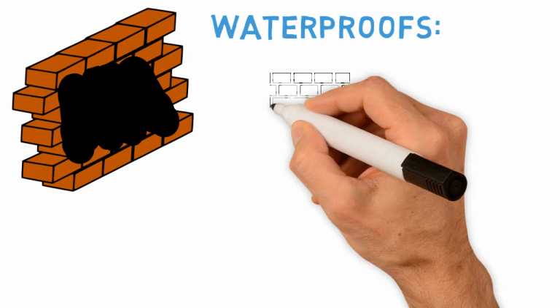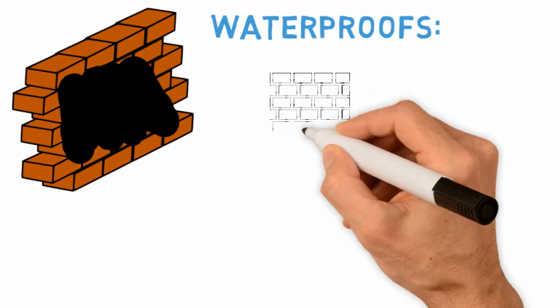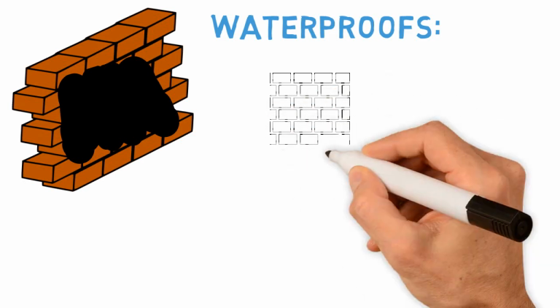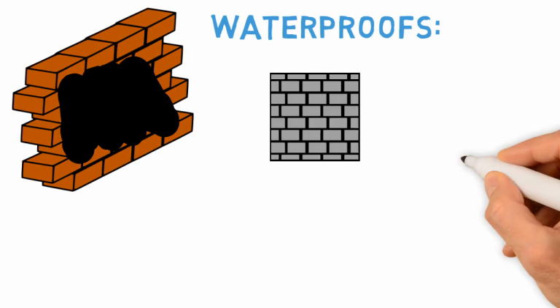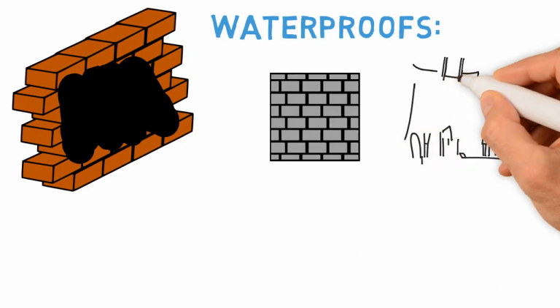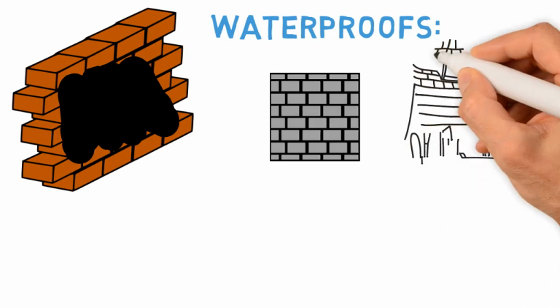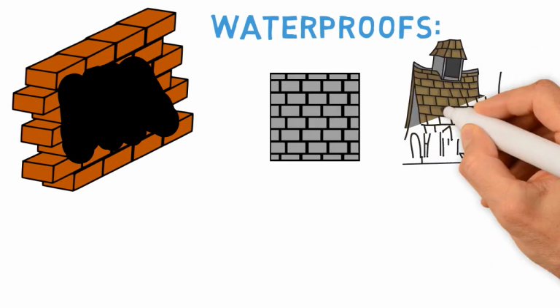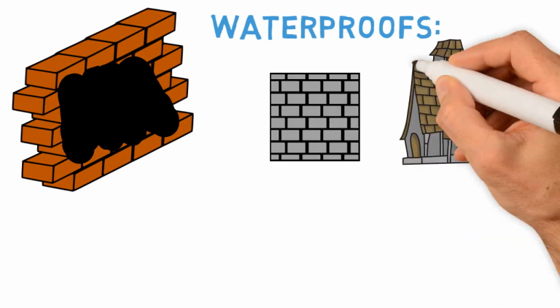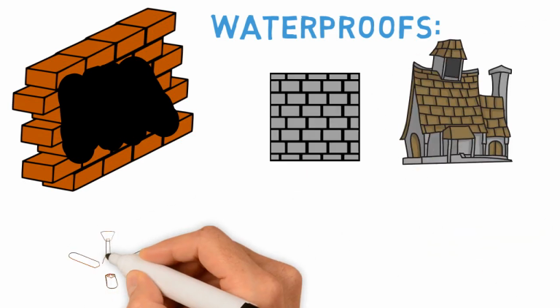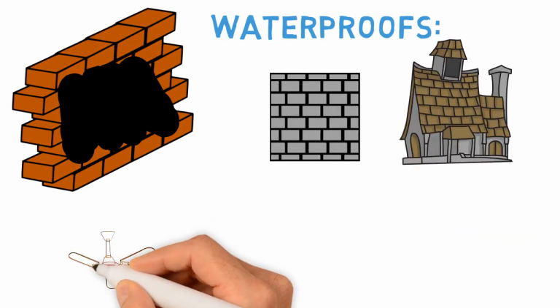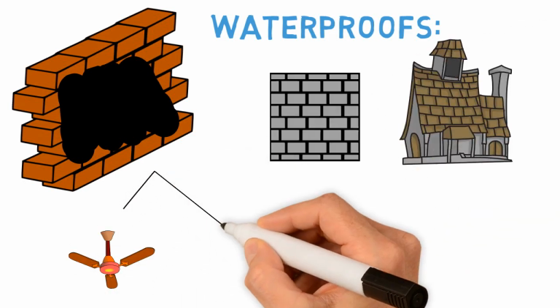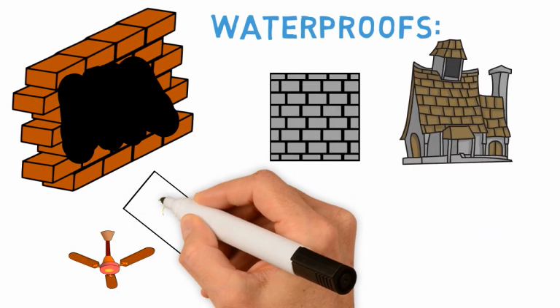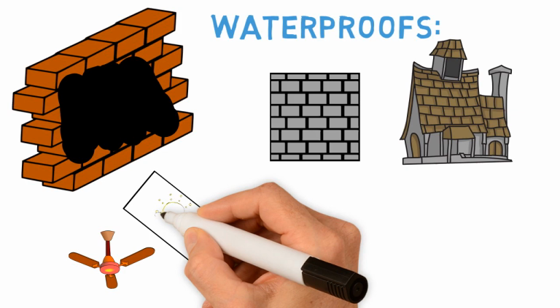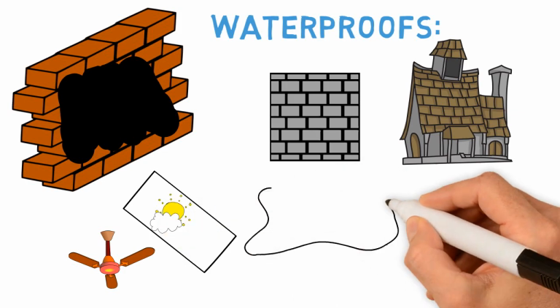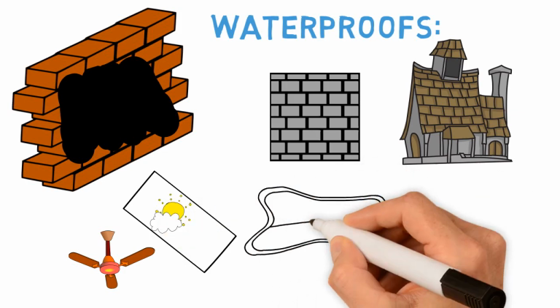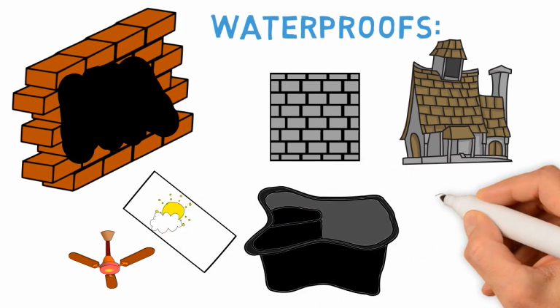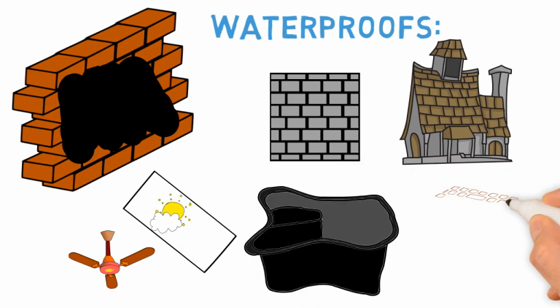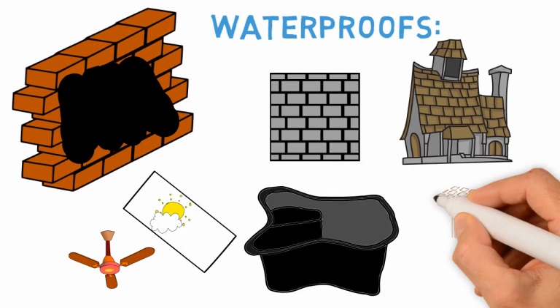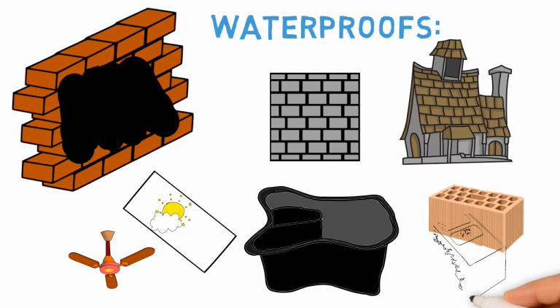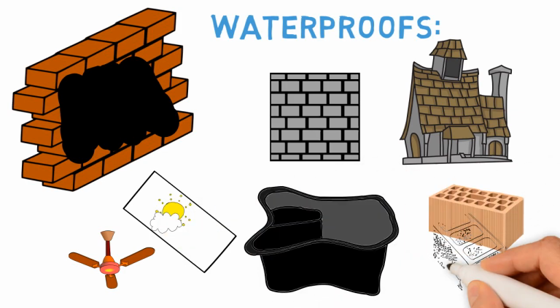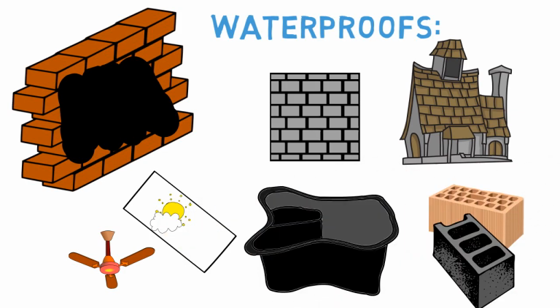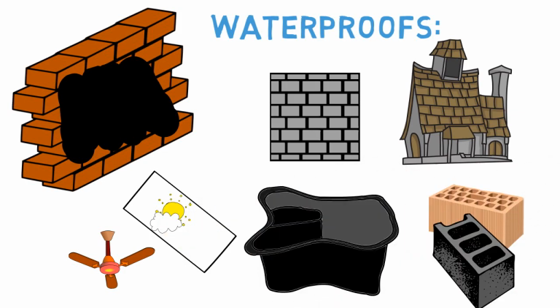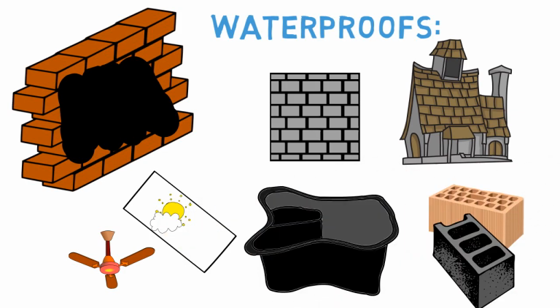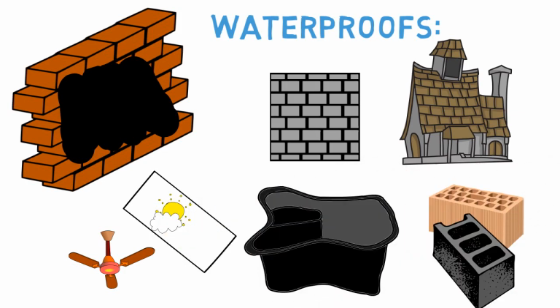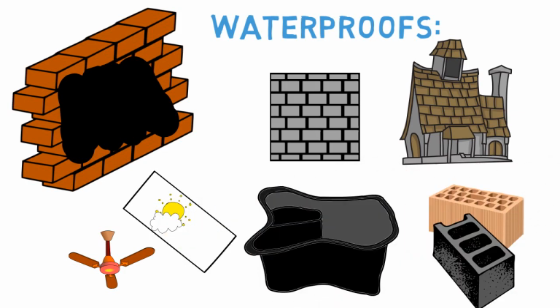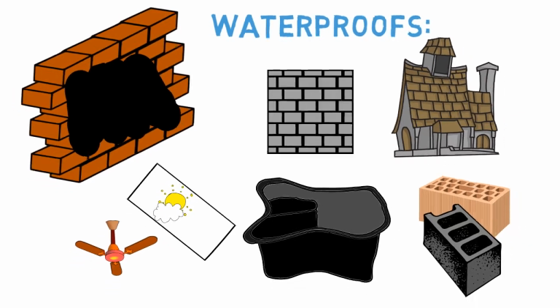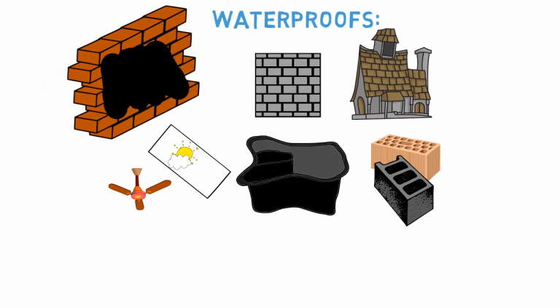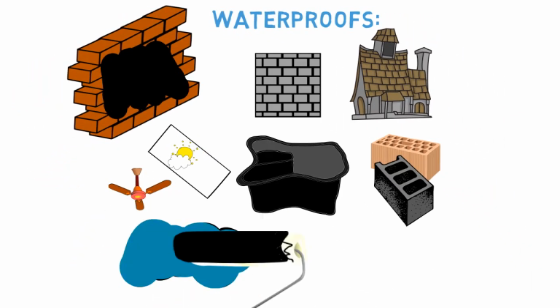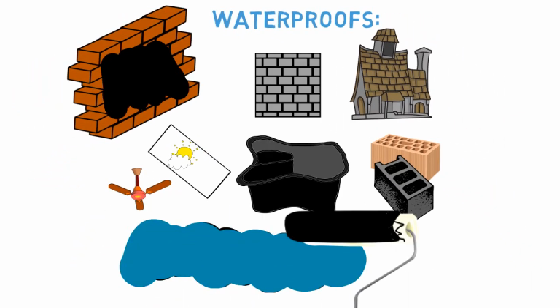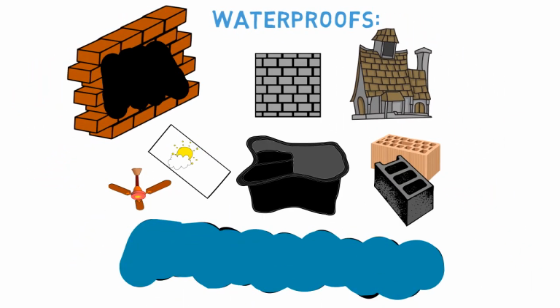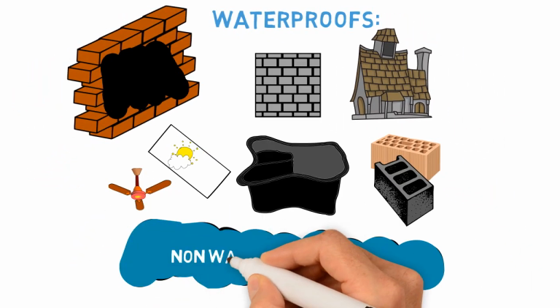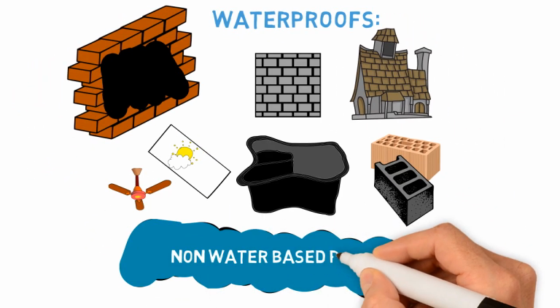Whether your project involves a foundation, a wall, a roof, a skylight, a pond, base block or concrete walls, or just about any other surface, Redneck Rubber can even be painted with non-water base paint.